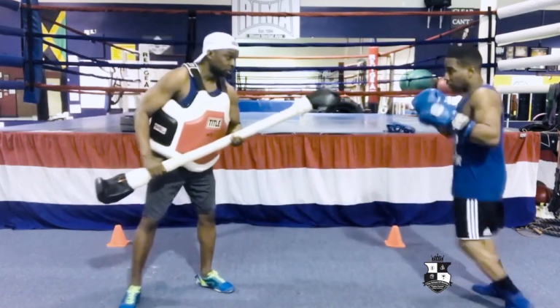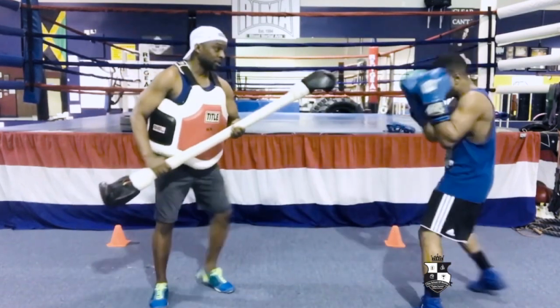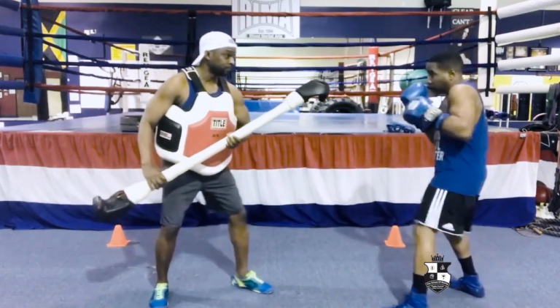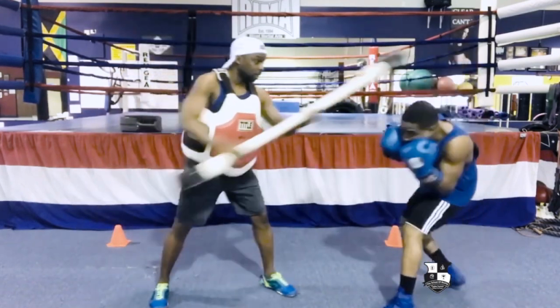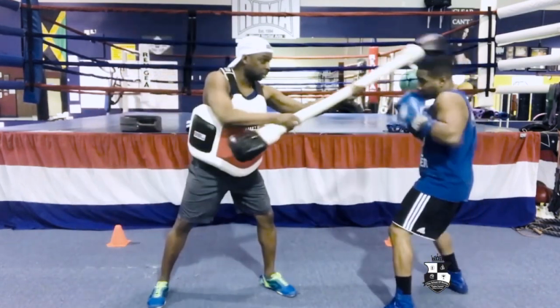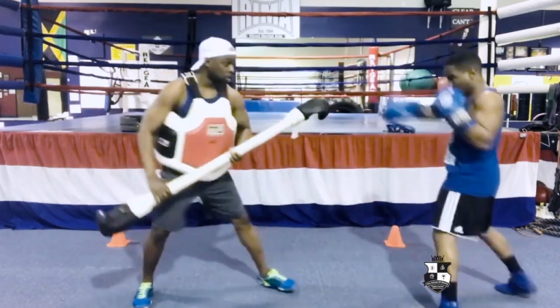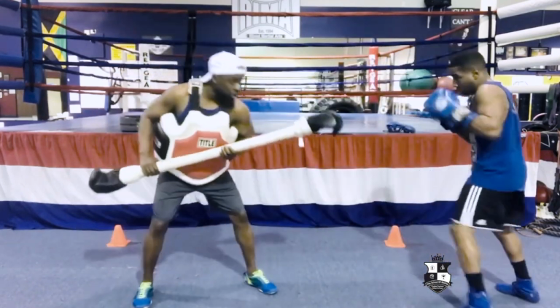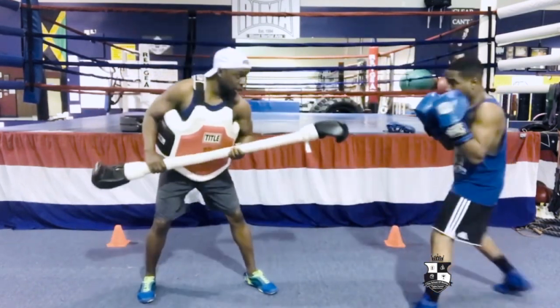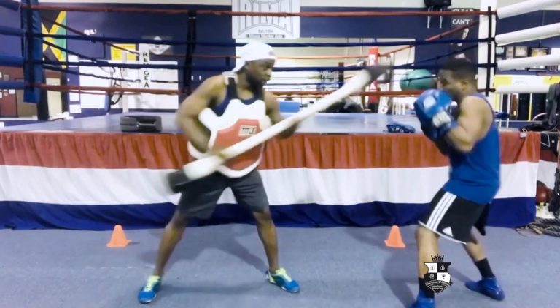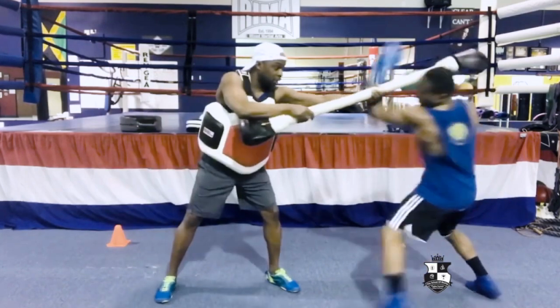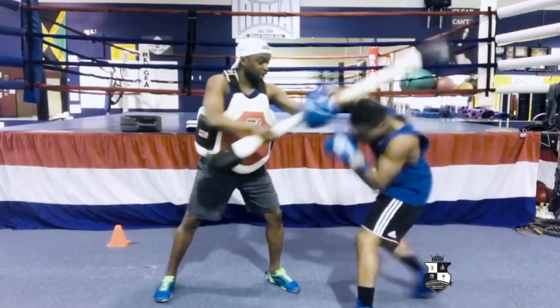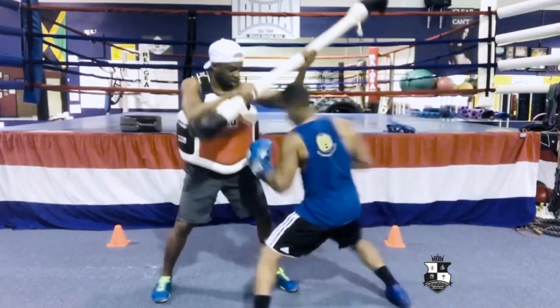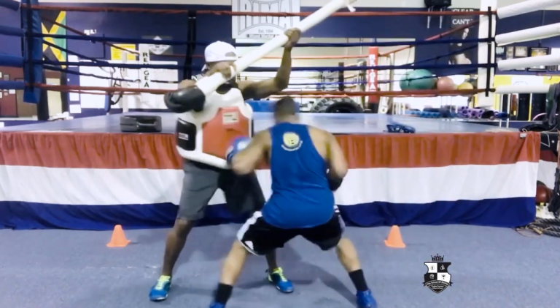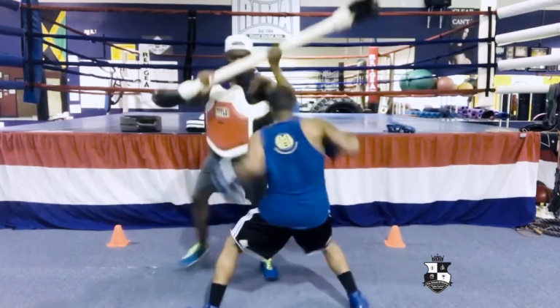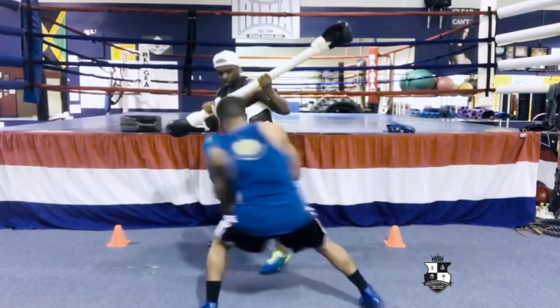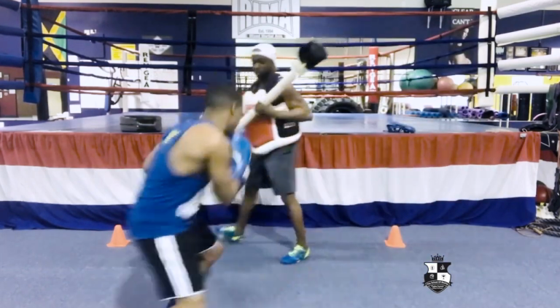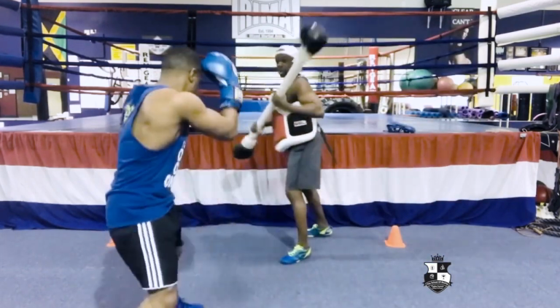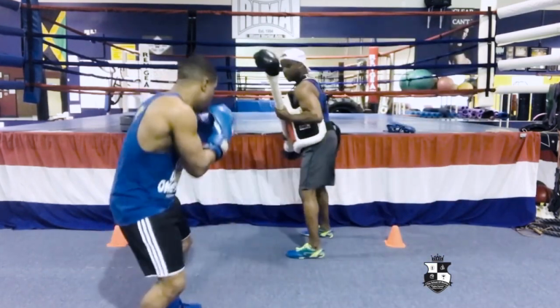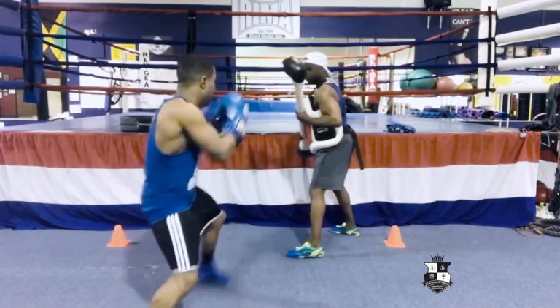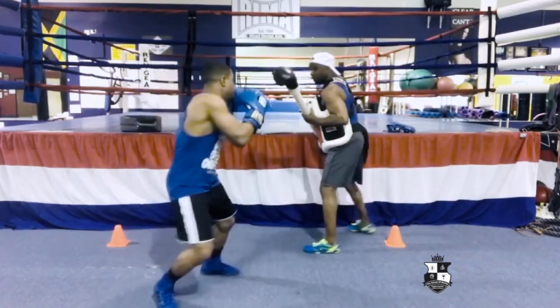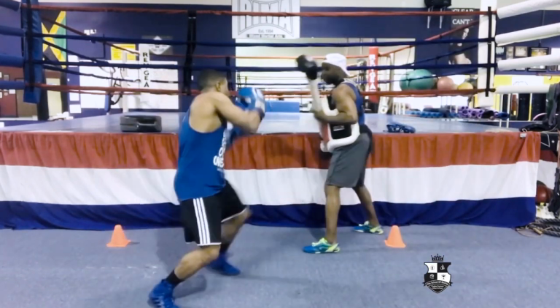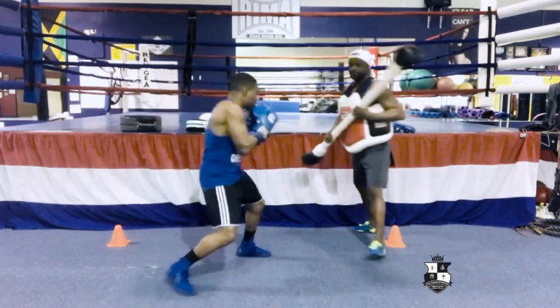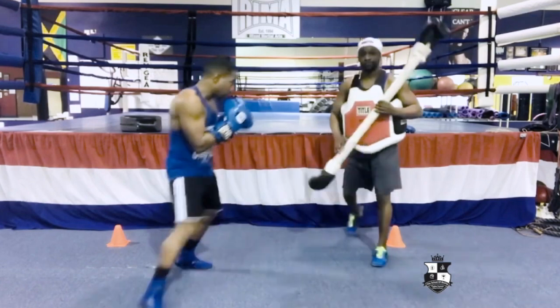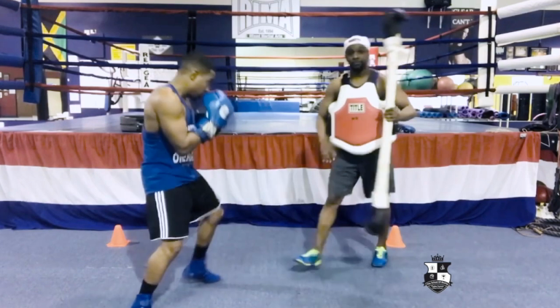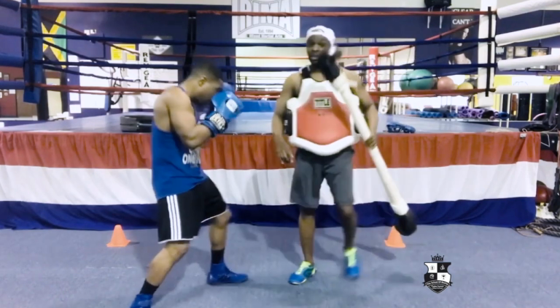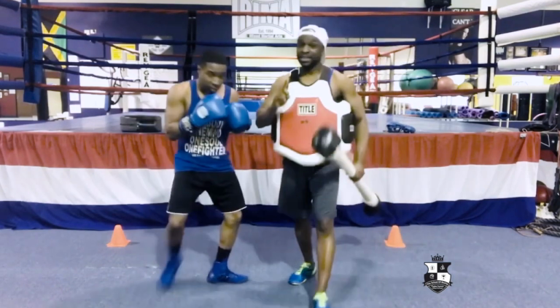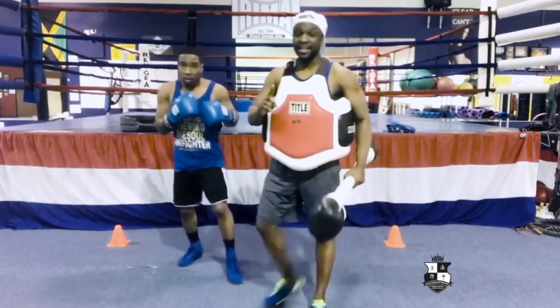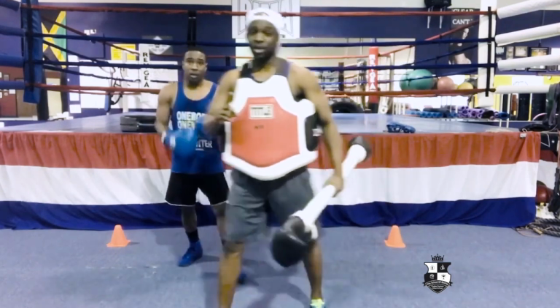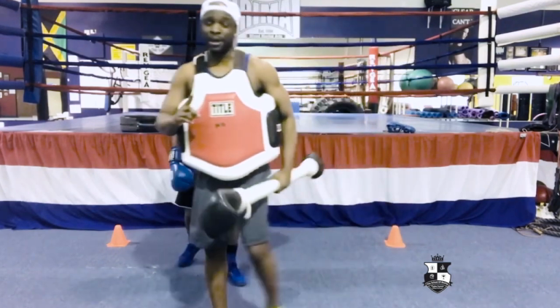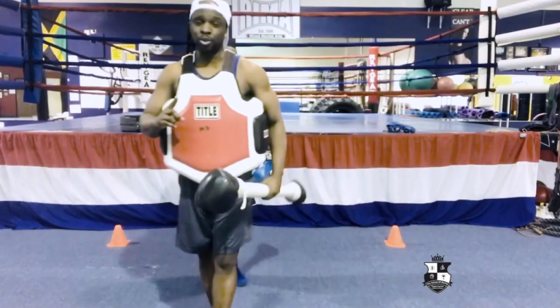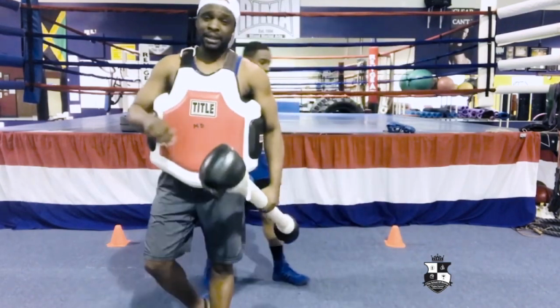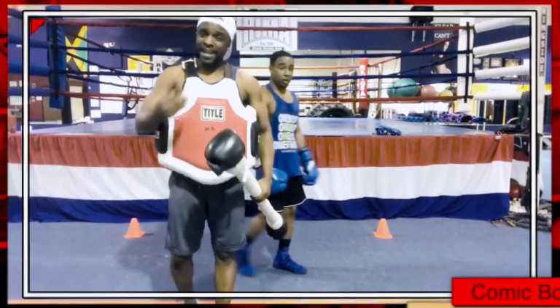Let's do one more for the road. Ready? Coach. Set. Good. Again, double pop. And that's kind of how you go about doing it. Fast motion. Explosive.